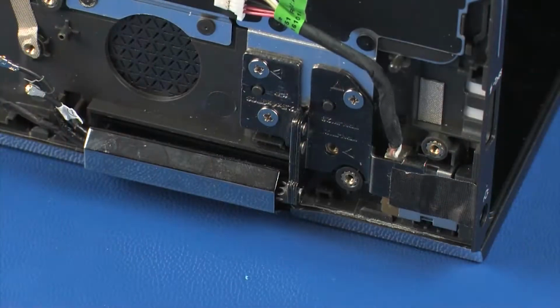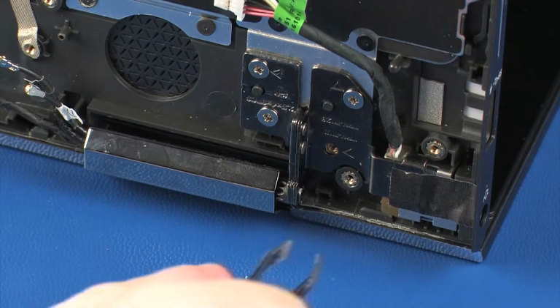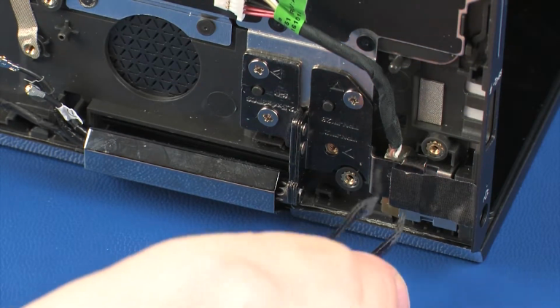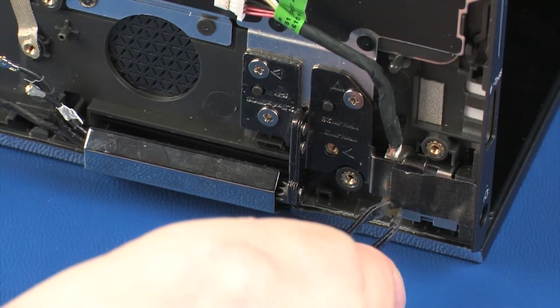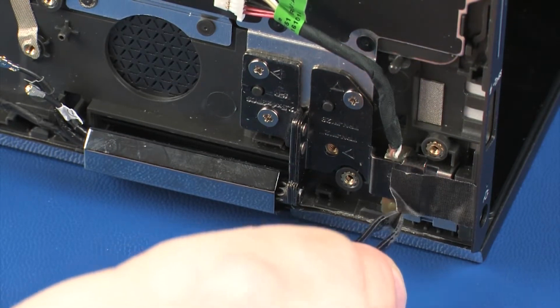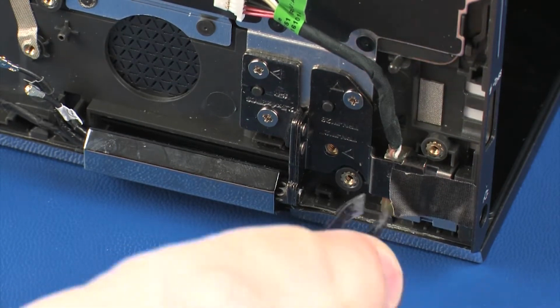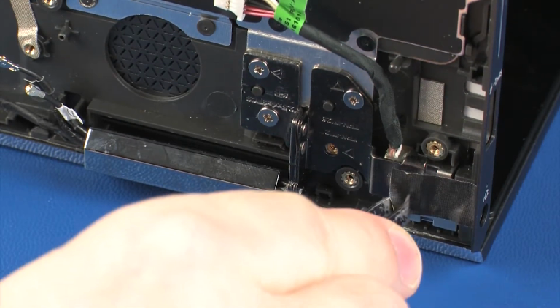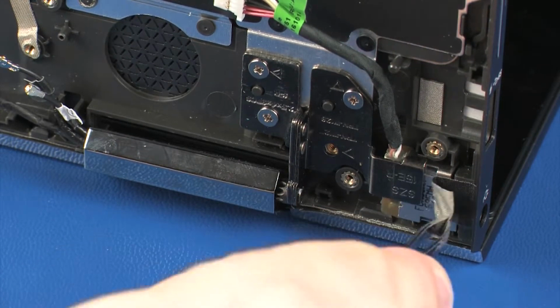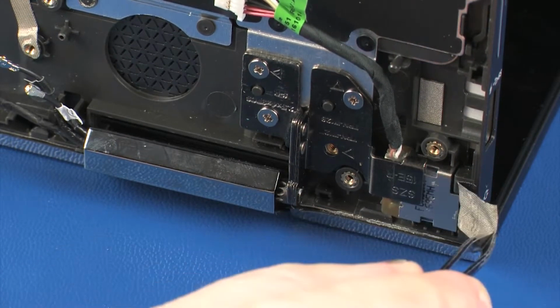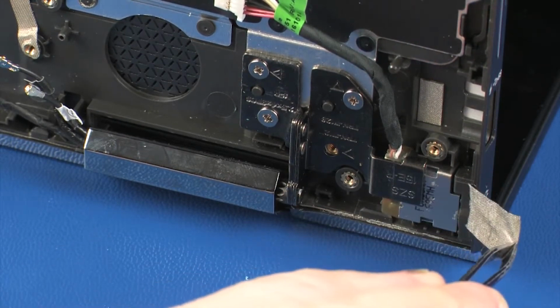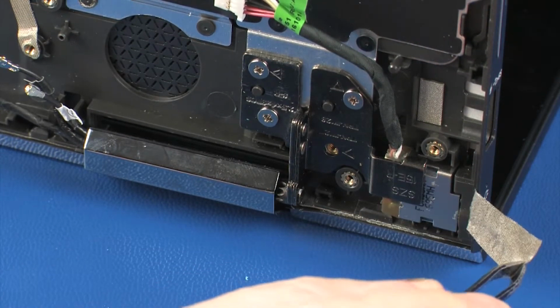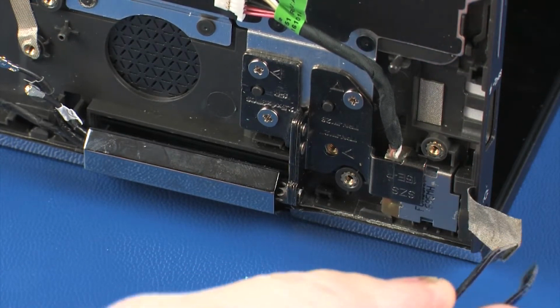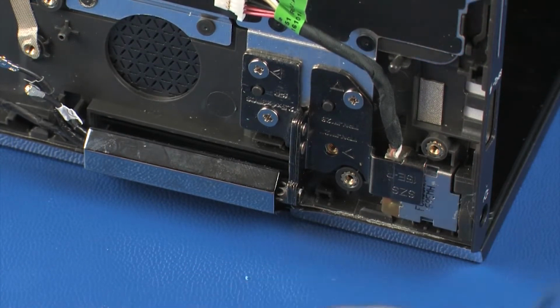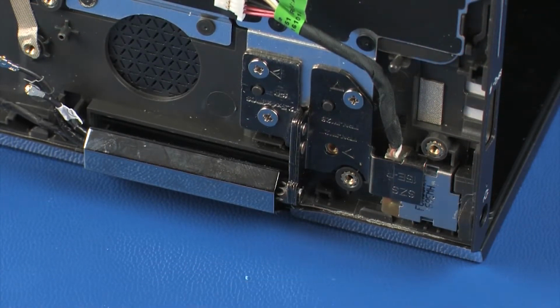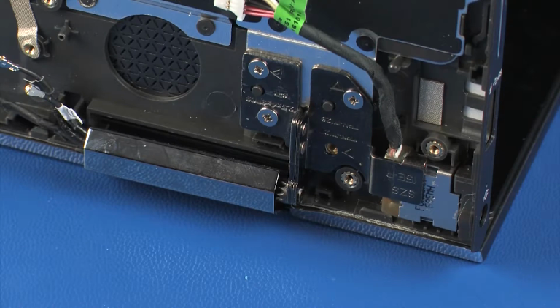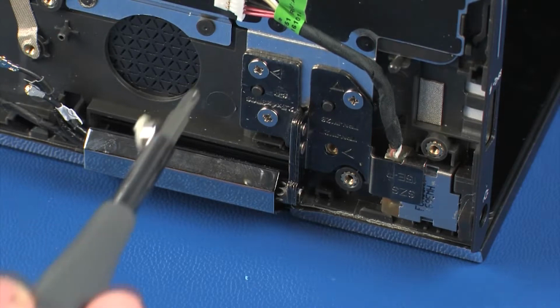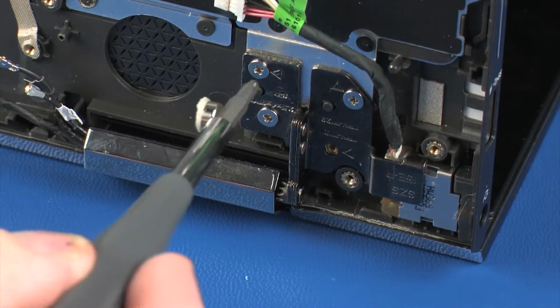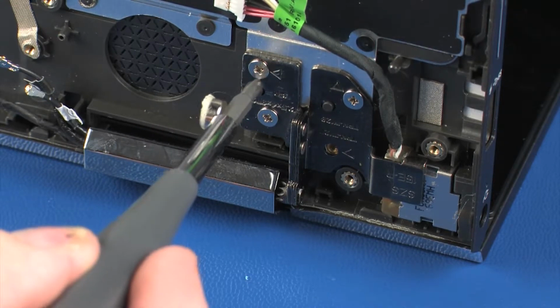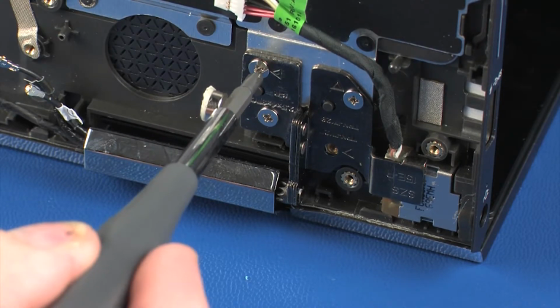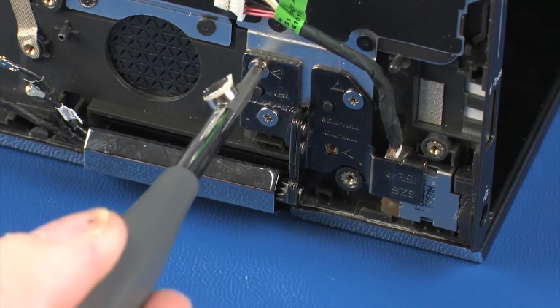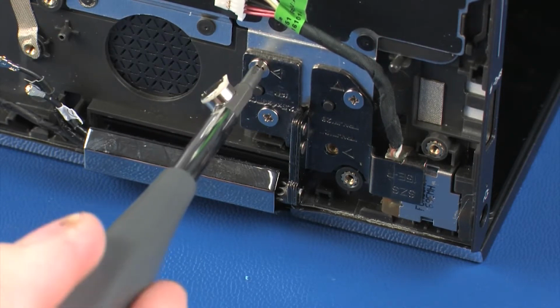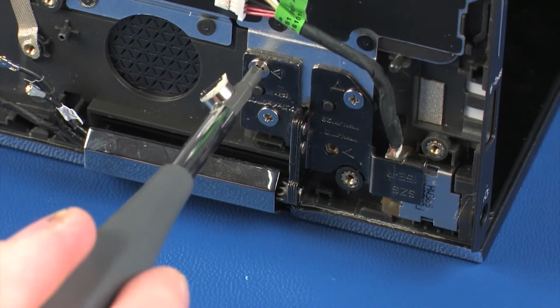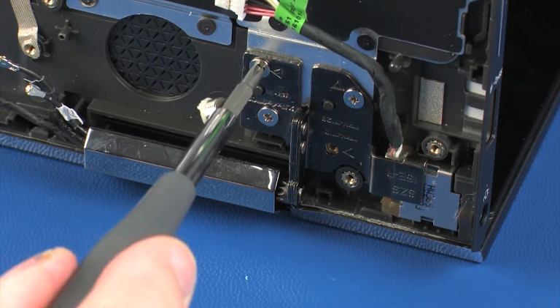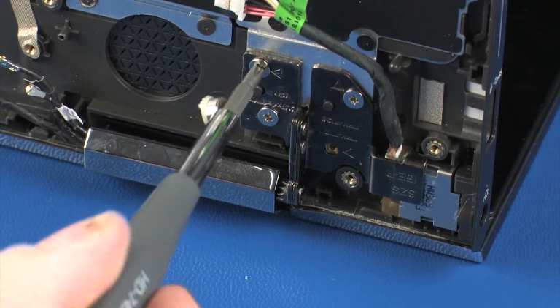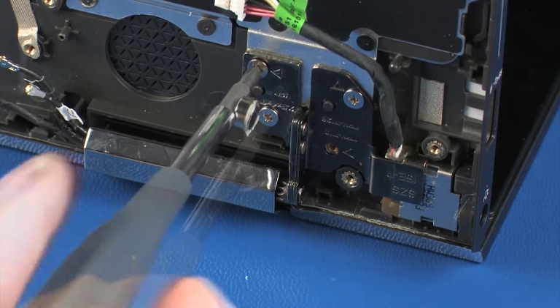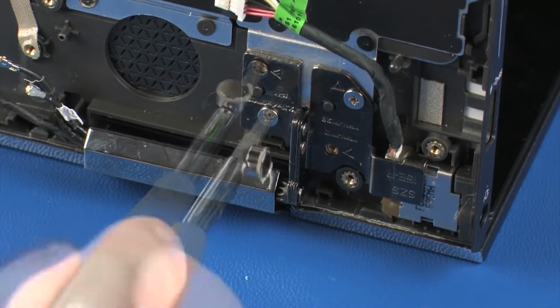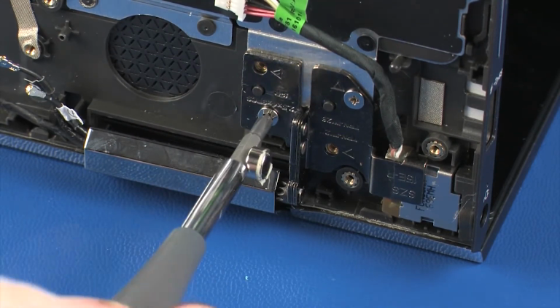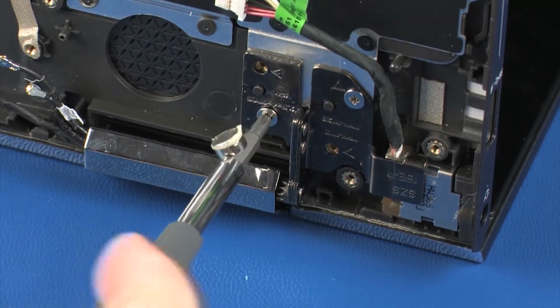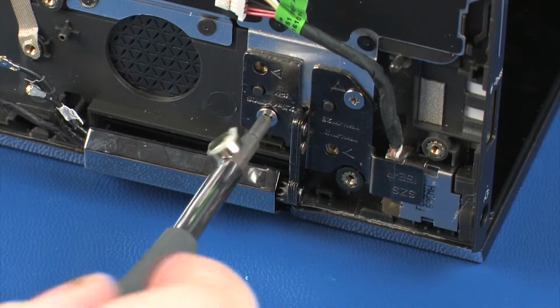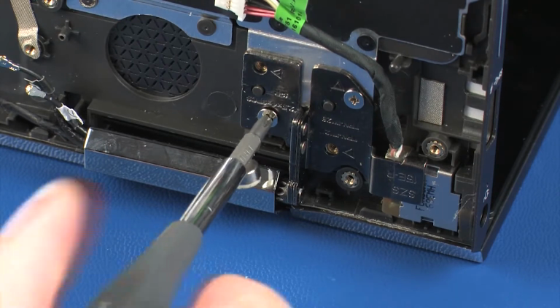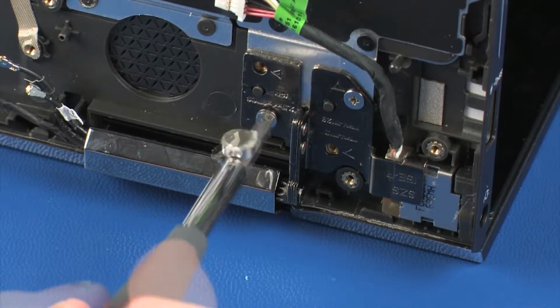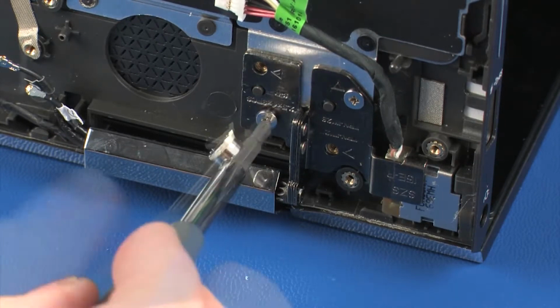Remove the tape that covers the right display panel hinge and power connector. Remove the three 4-millimeter P1 Phillips-head screws that secure the right display panel hinge to the top cover.